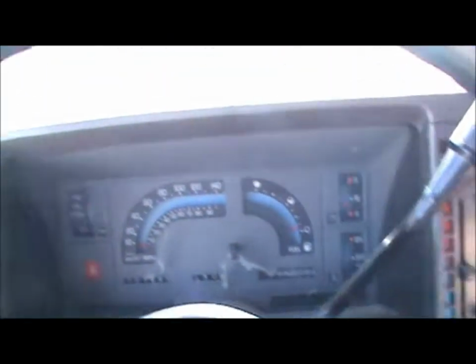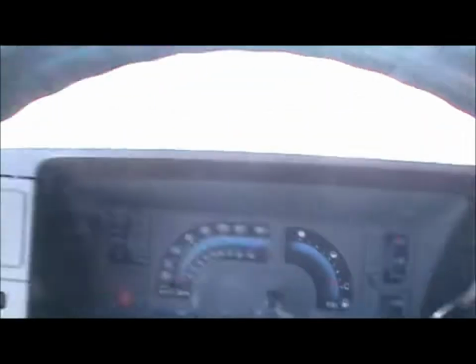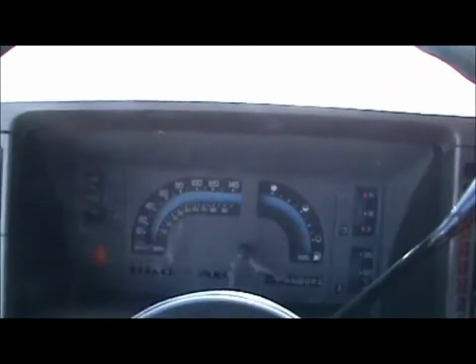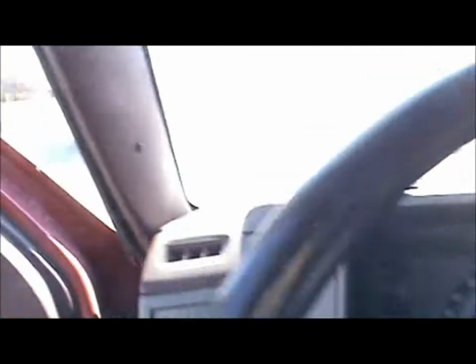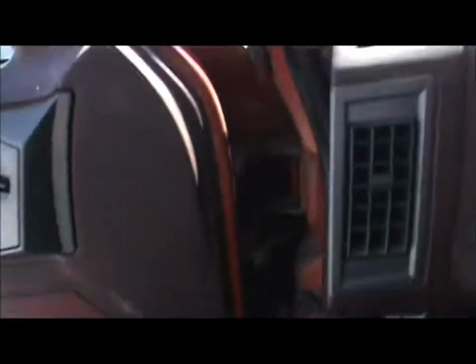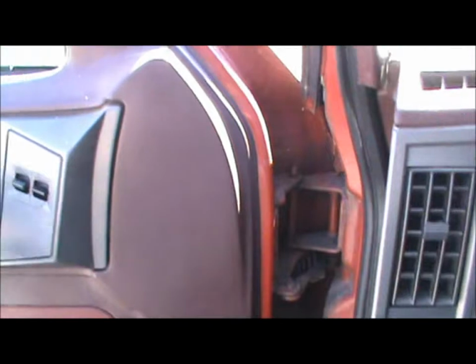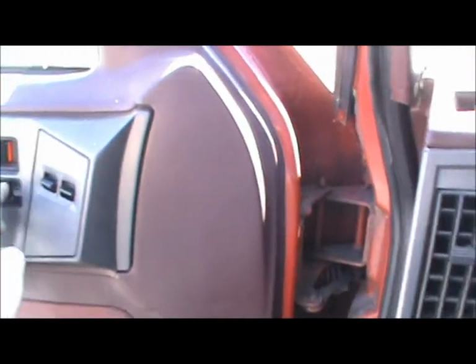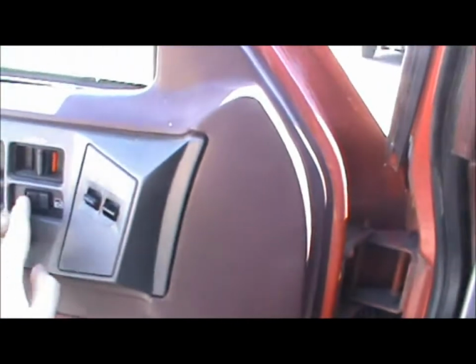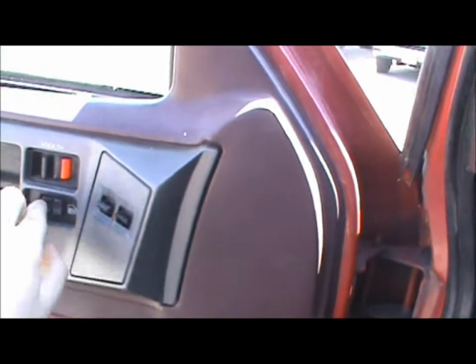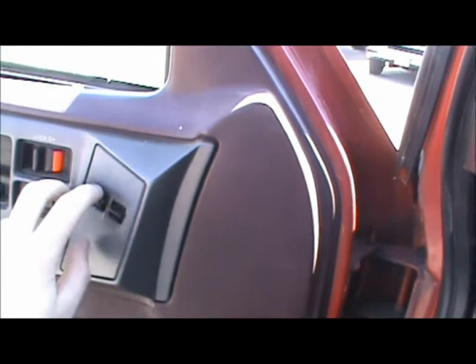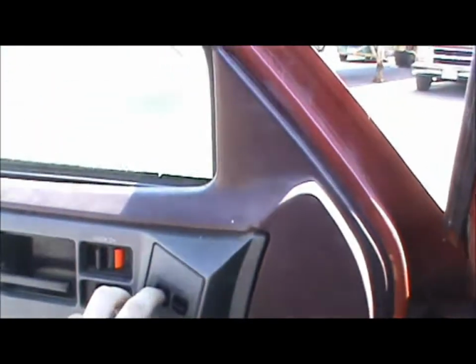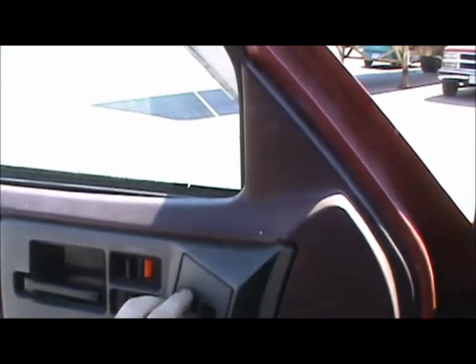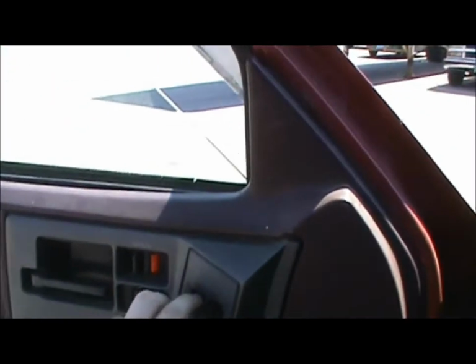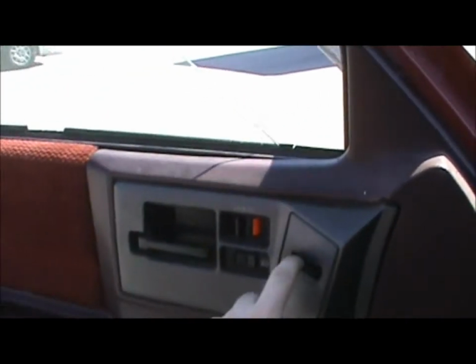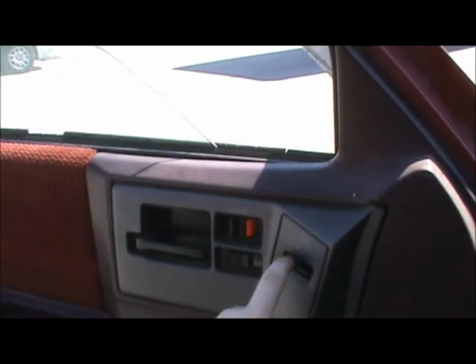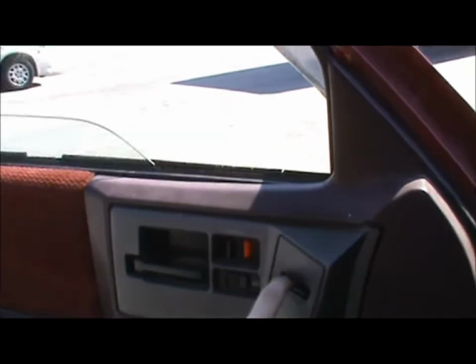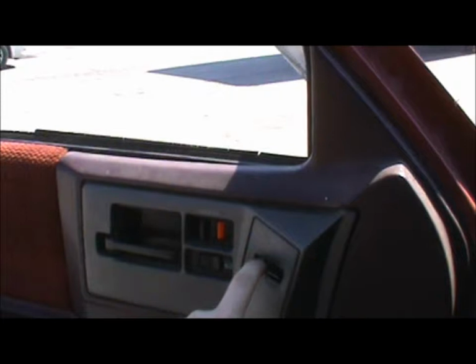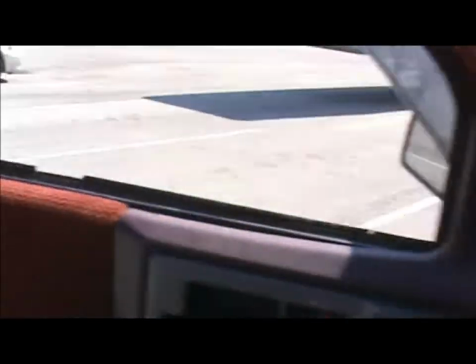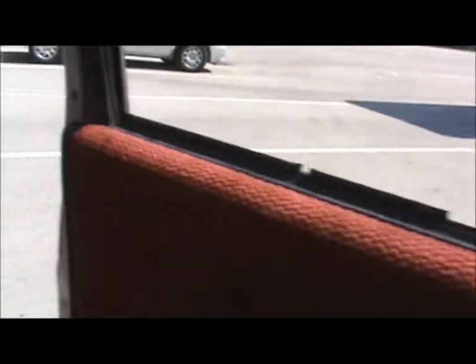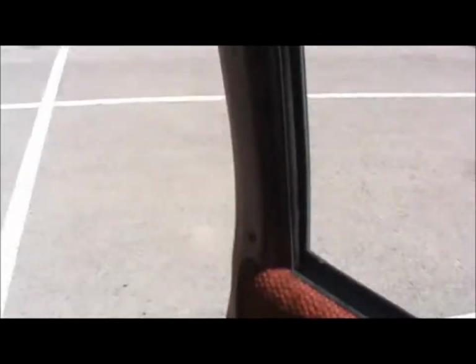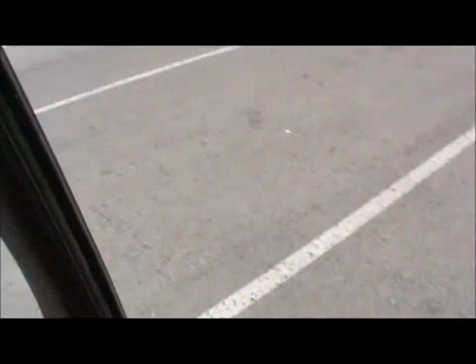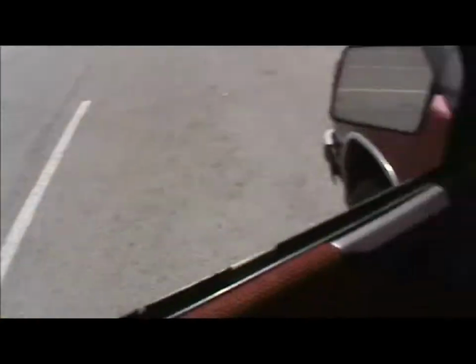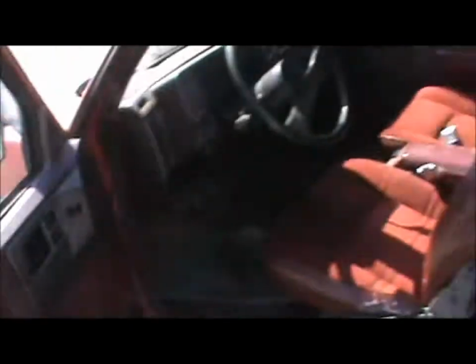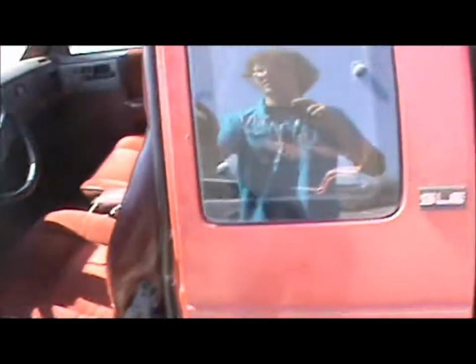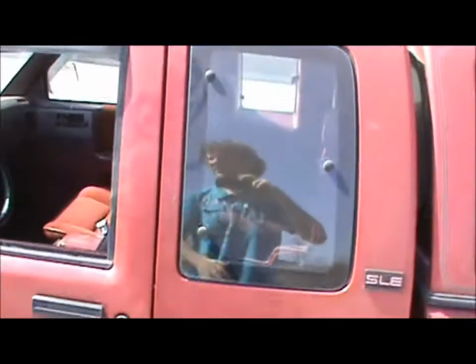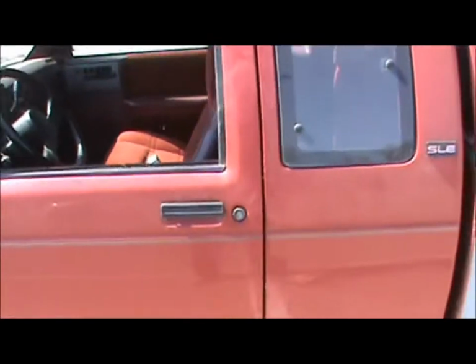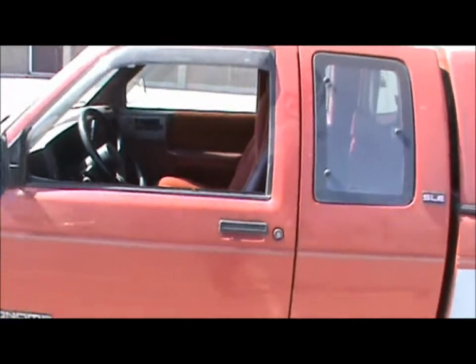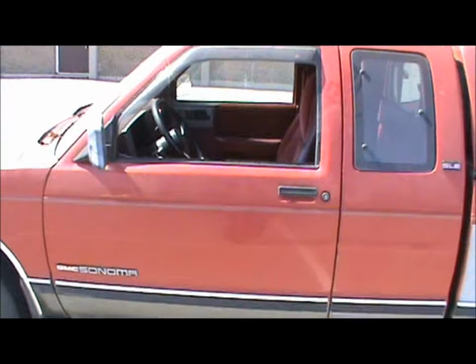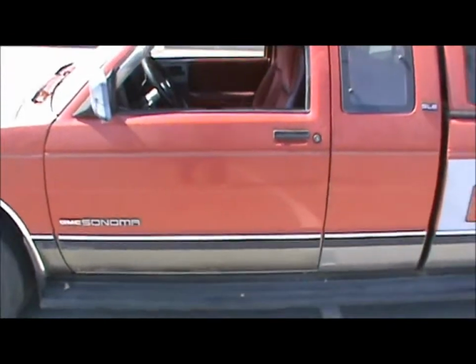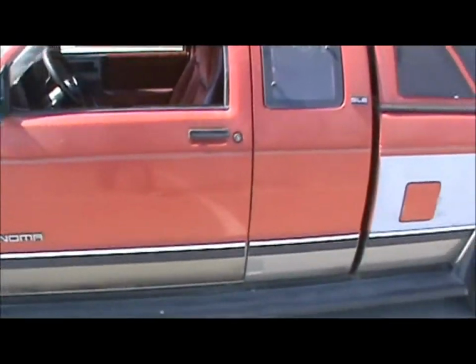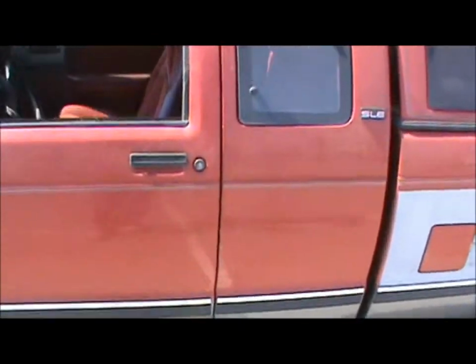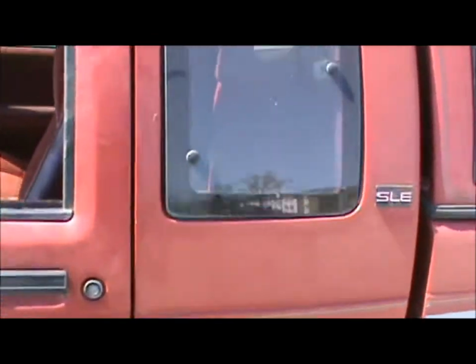Runs nice. It's got power locks, power windows. I'll pop the hood too.